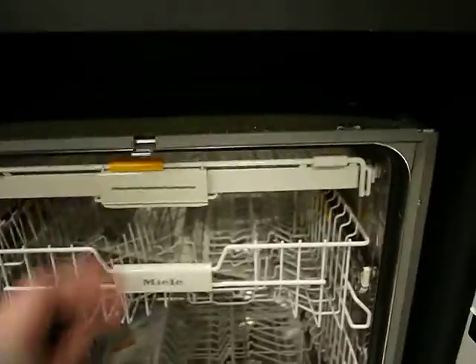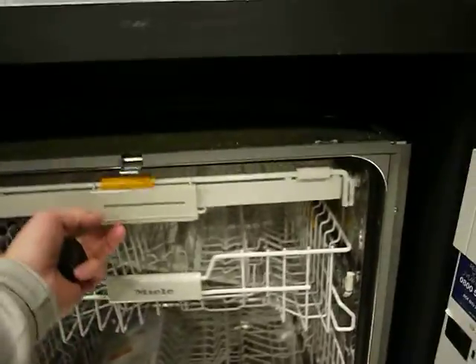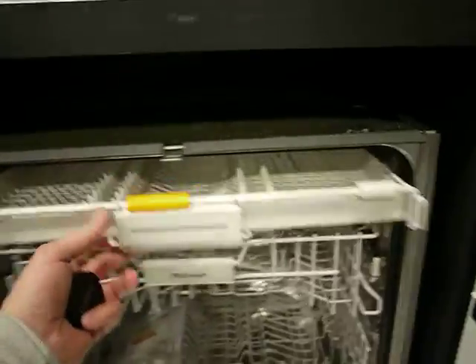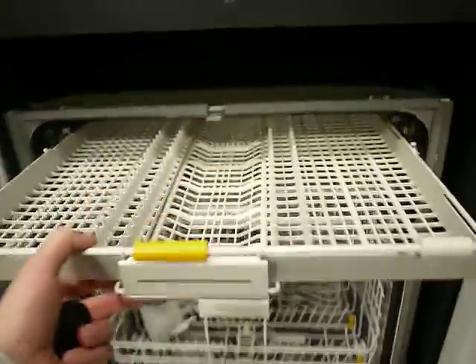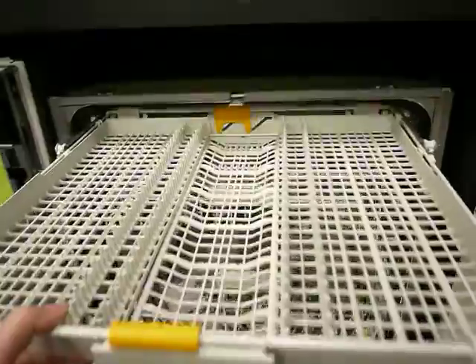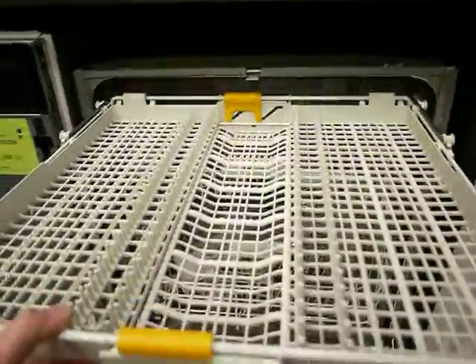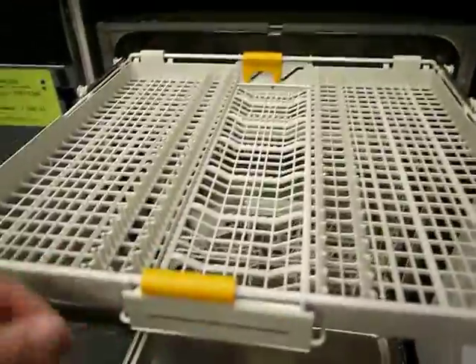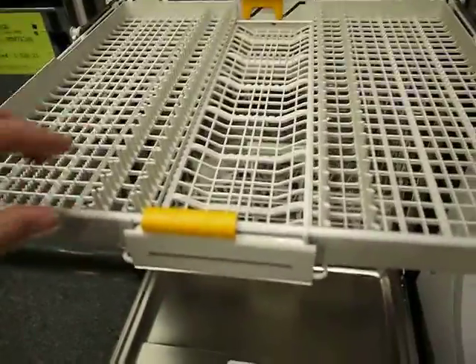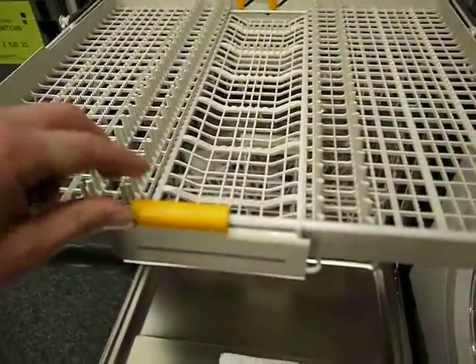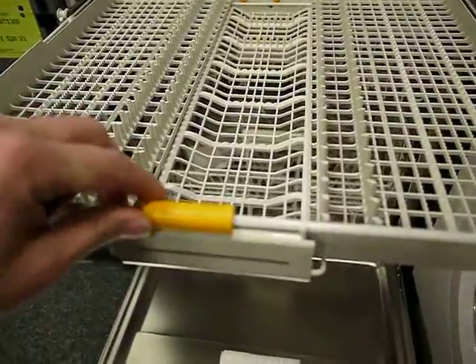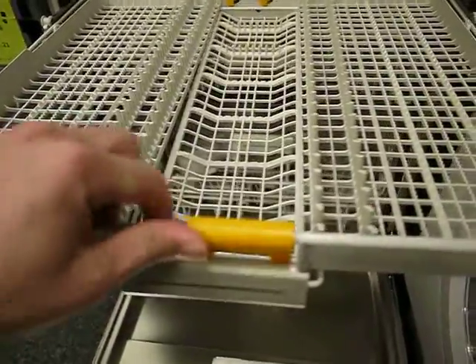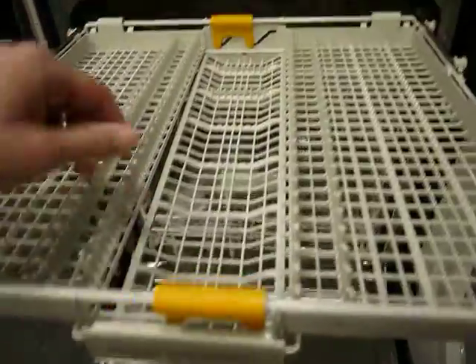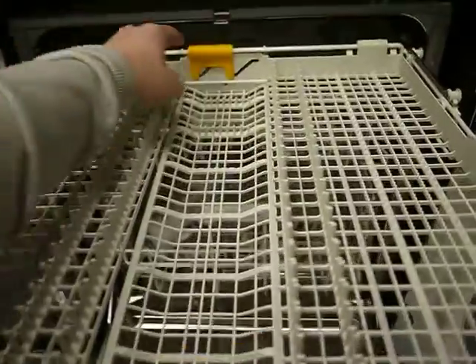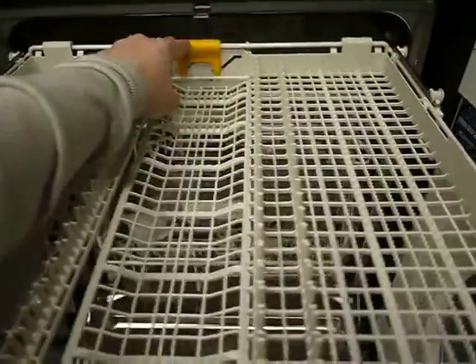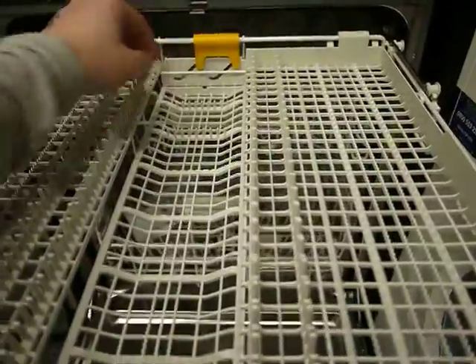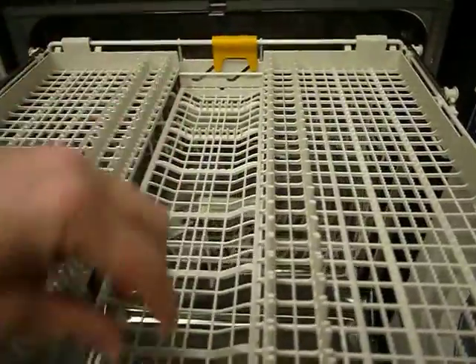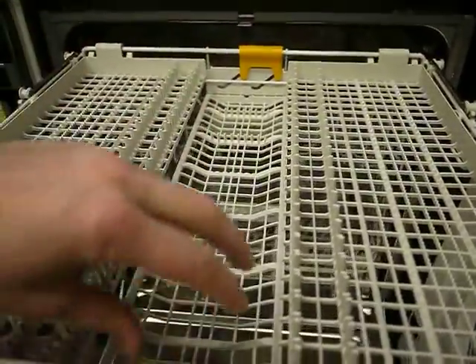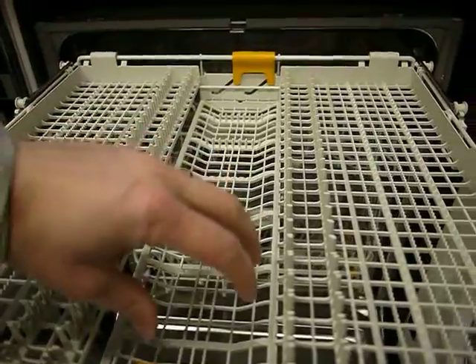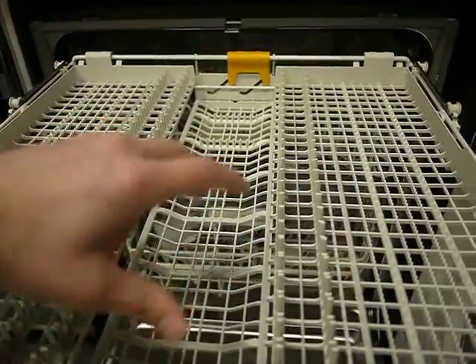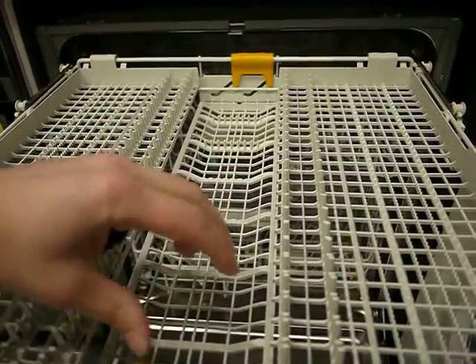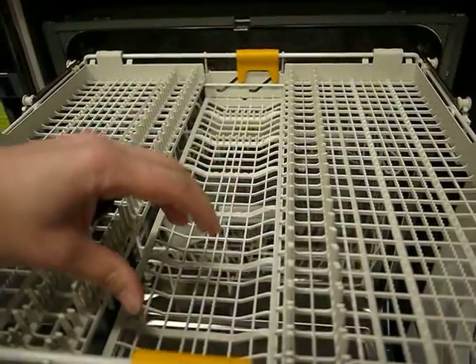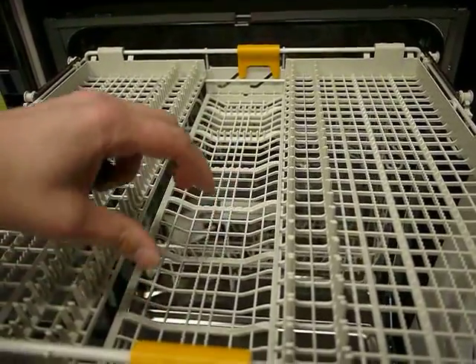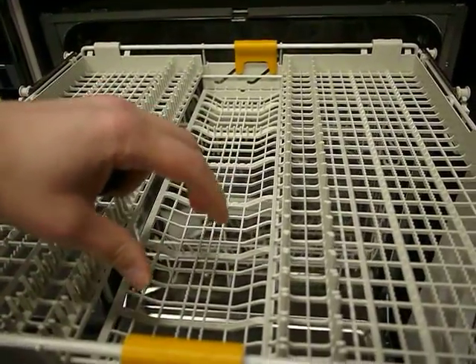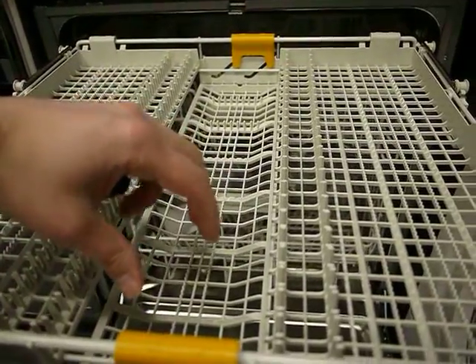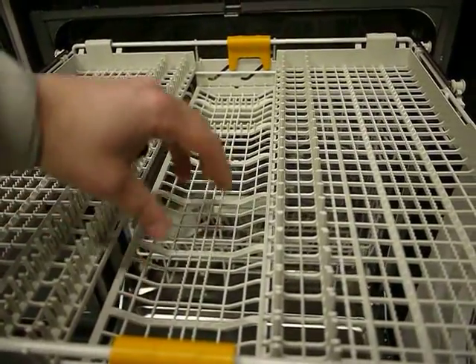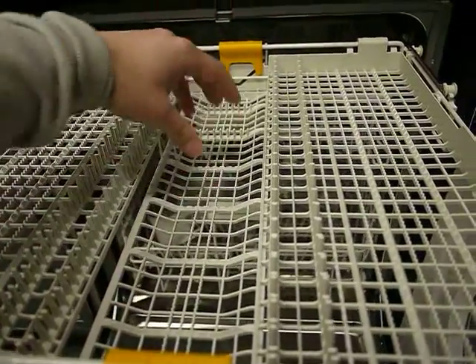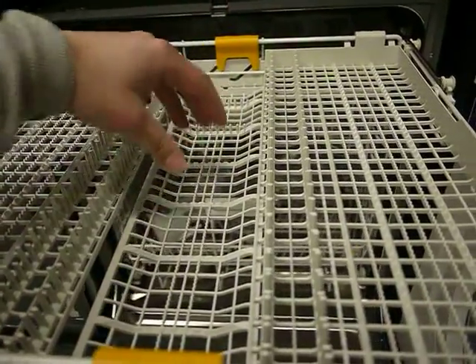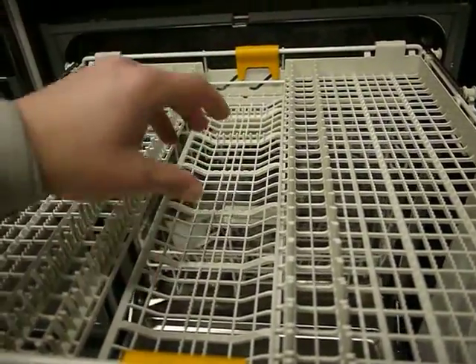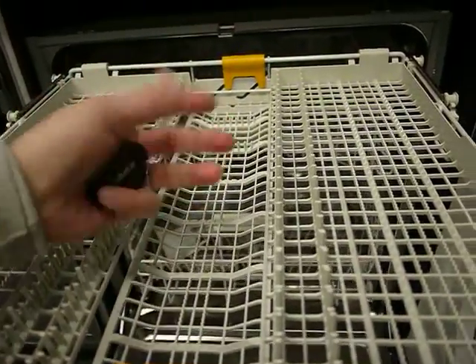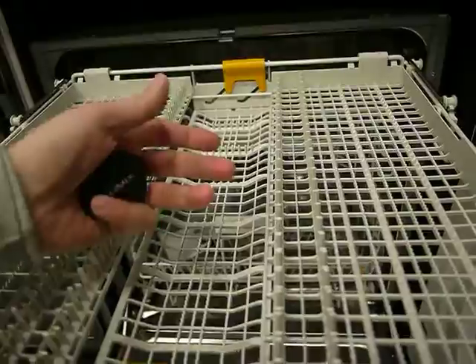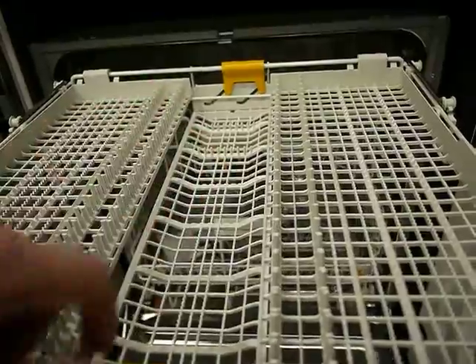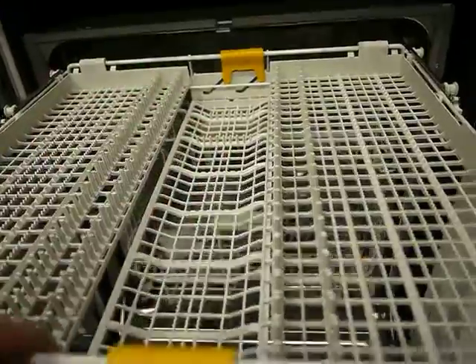This is the 3D cutlery drawer. Anything that's orange inside will move. This will drop down, so if you've got small plastic children's saucers and cups, they'll sit in there and not tip up the wrong way in the cycle.